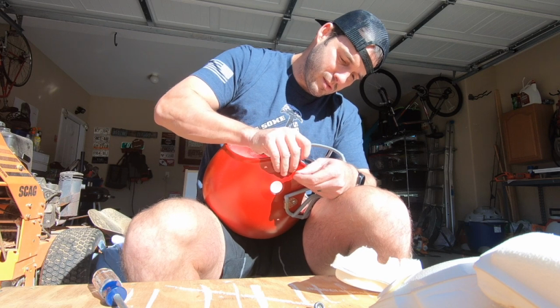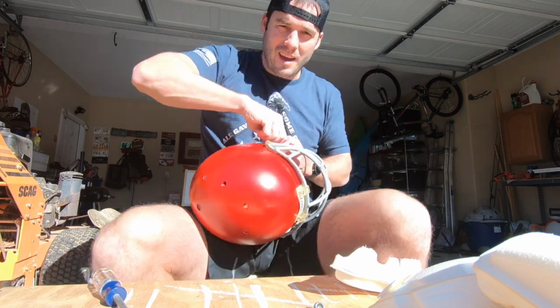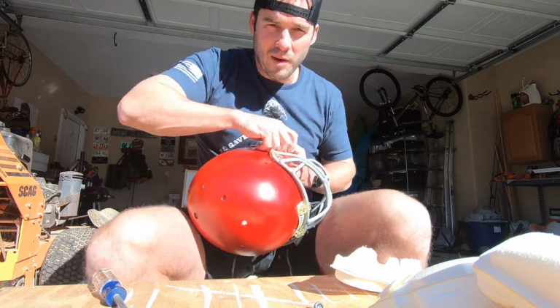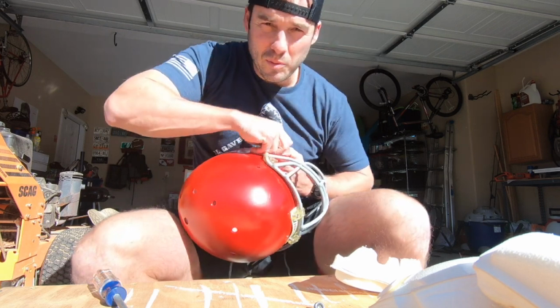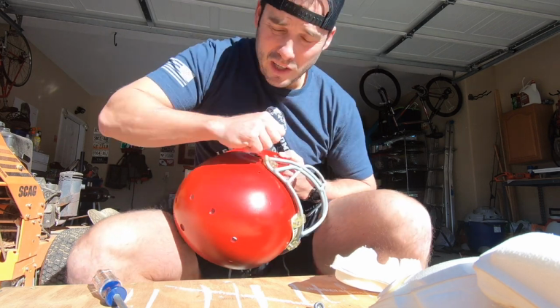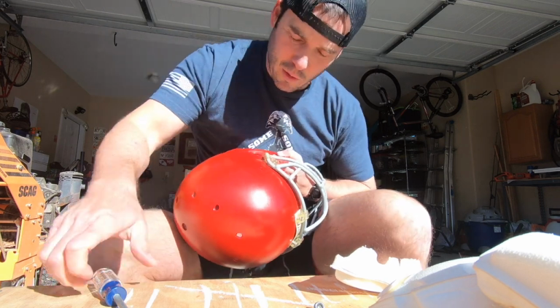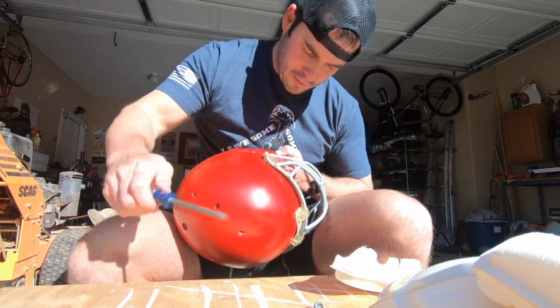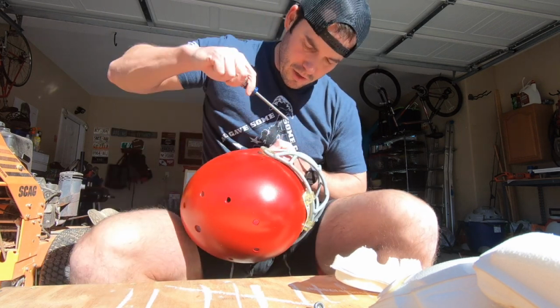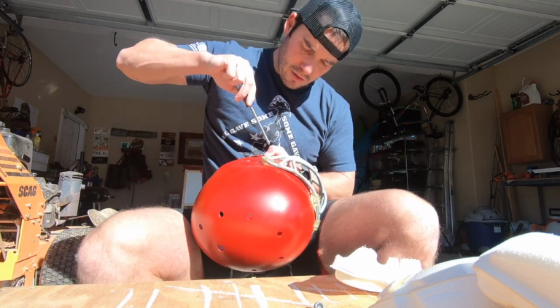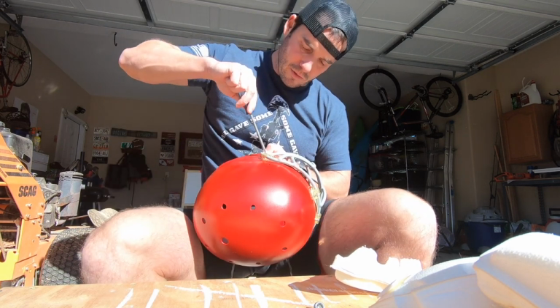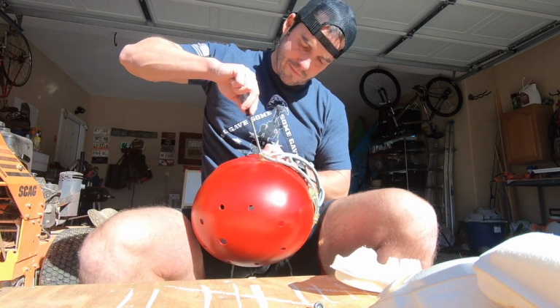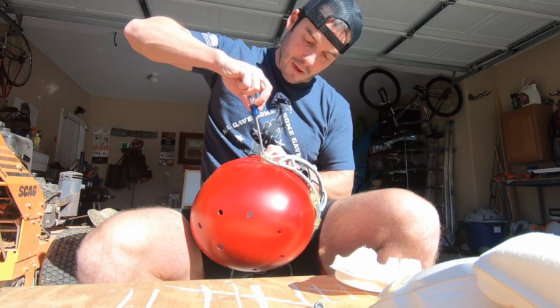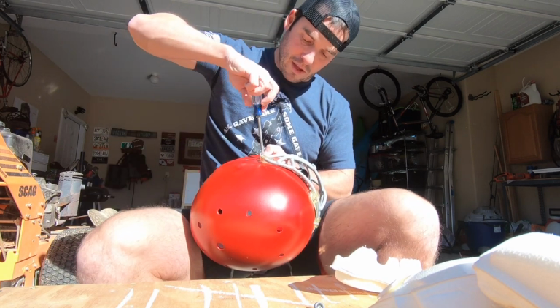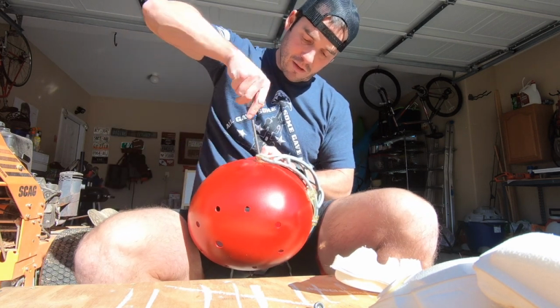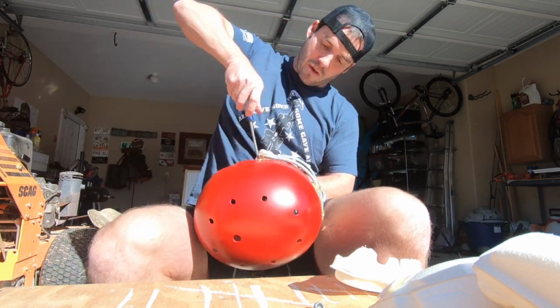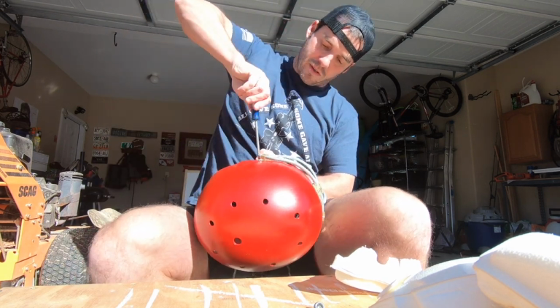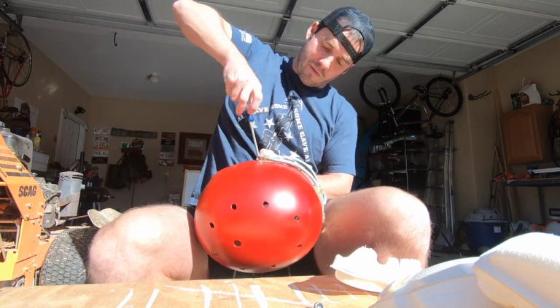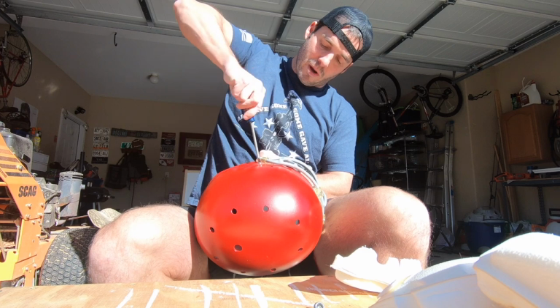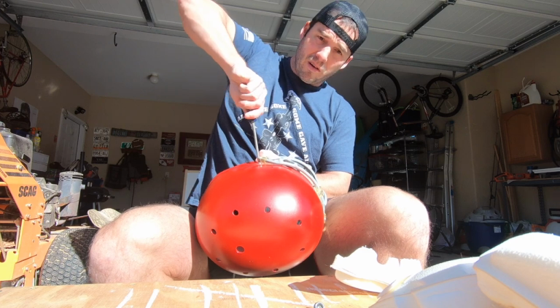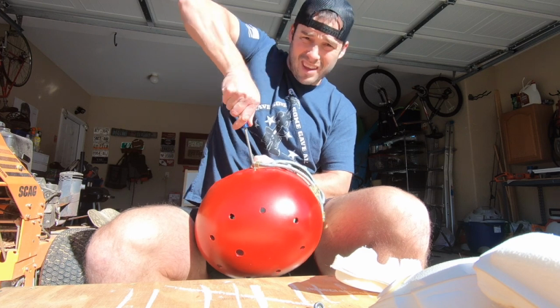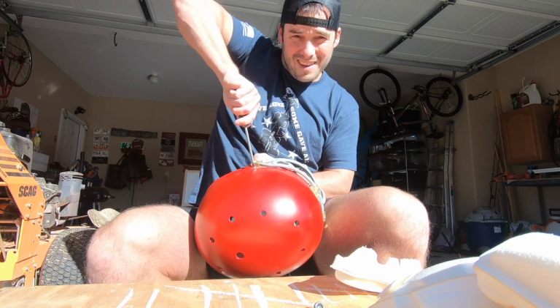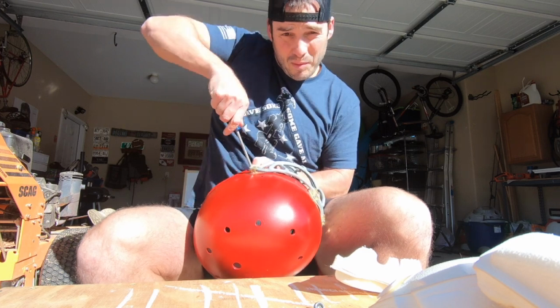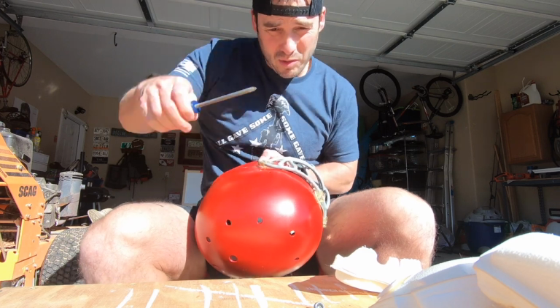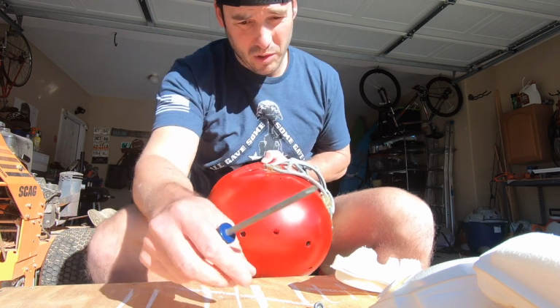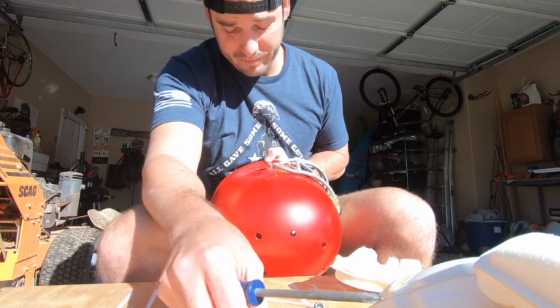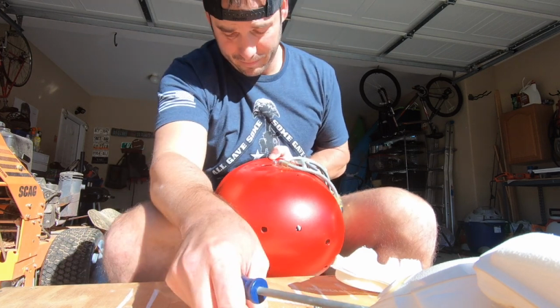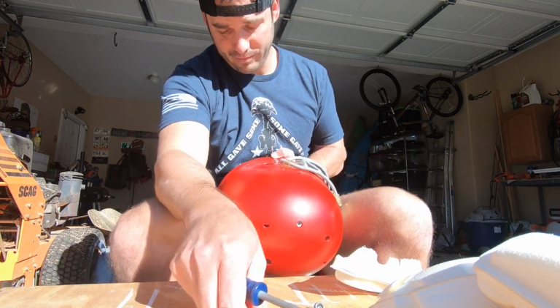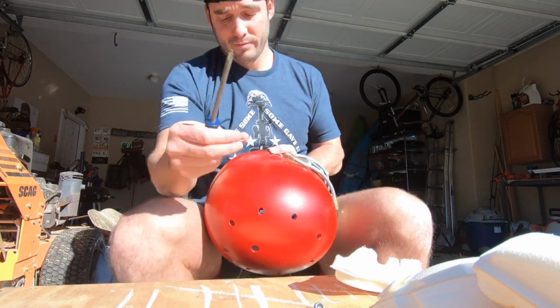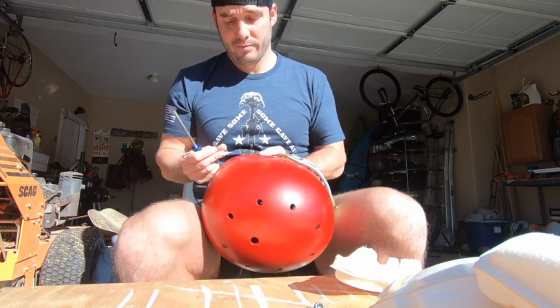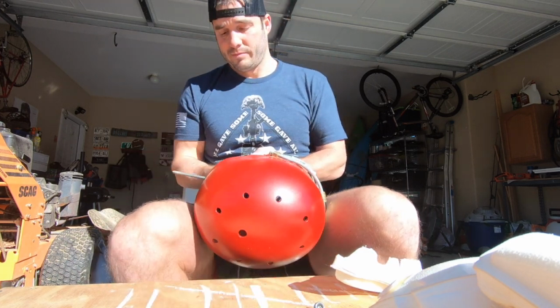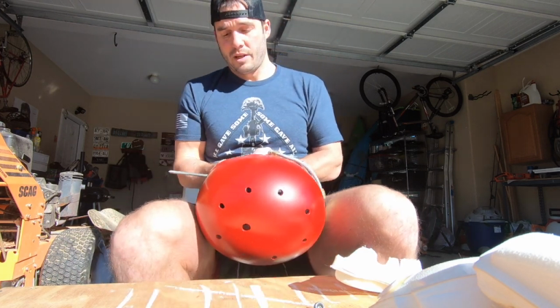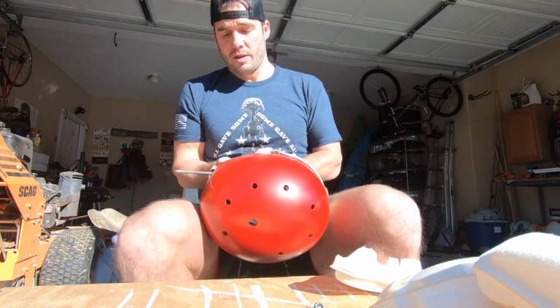I hope this project will inspire you to make something, whether it's a football helmet or, you know, anything.